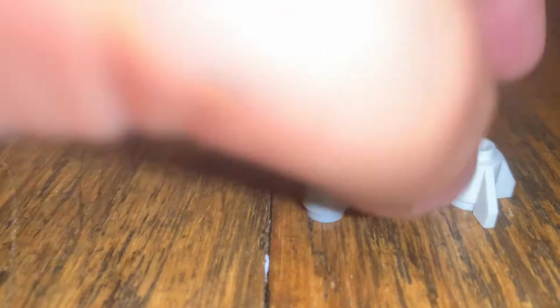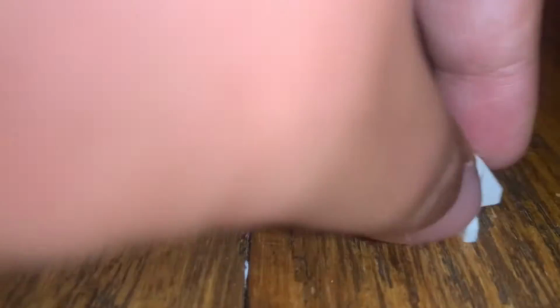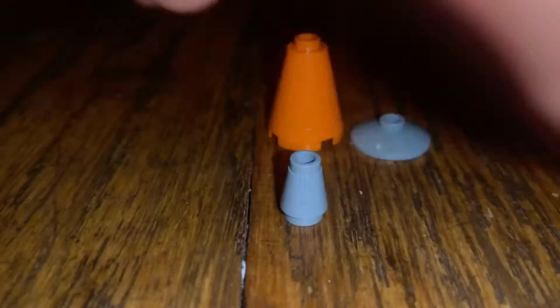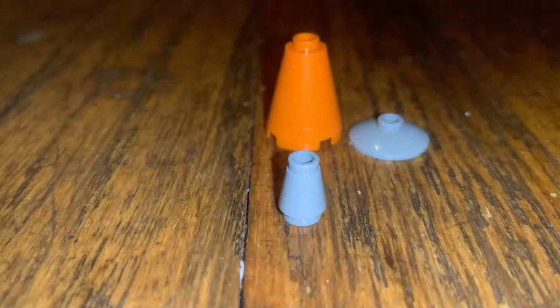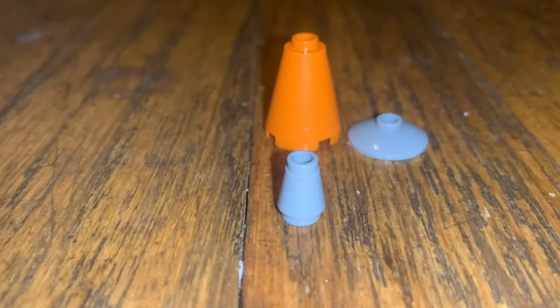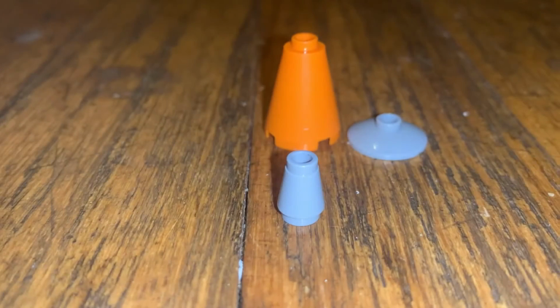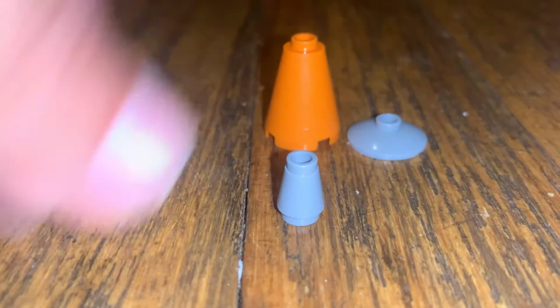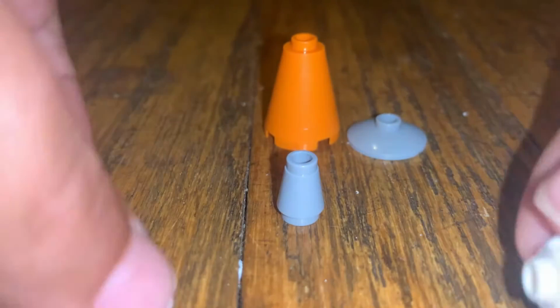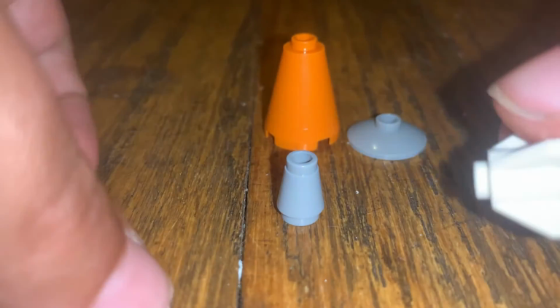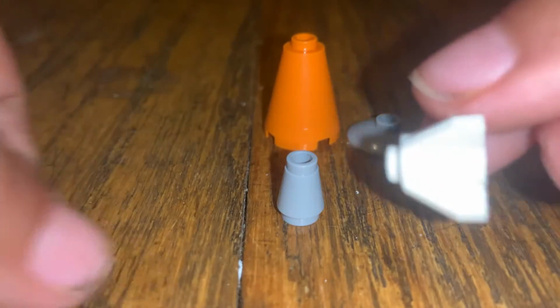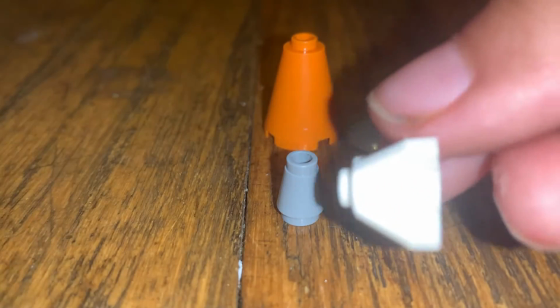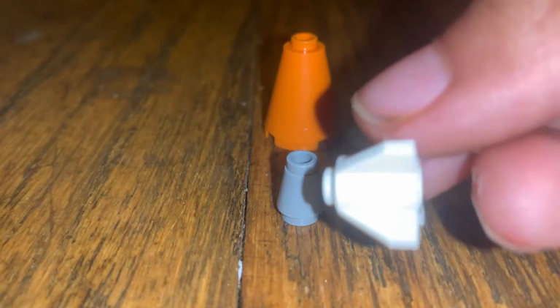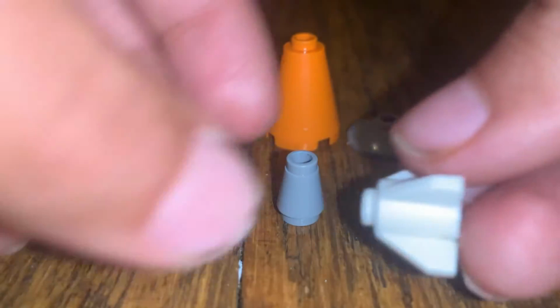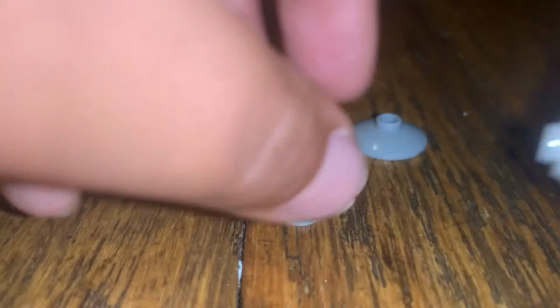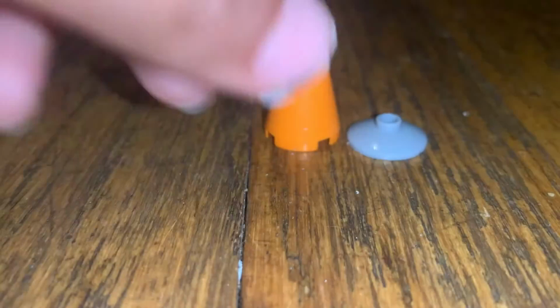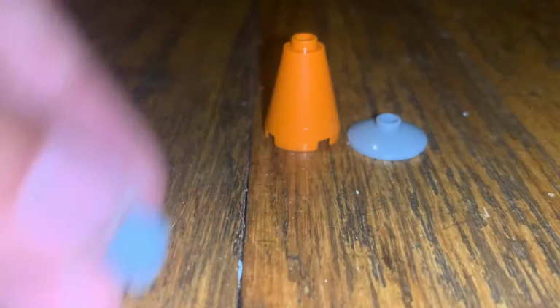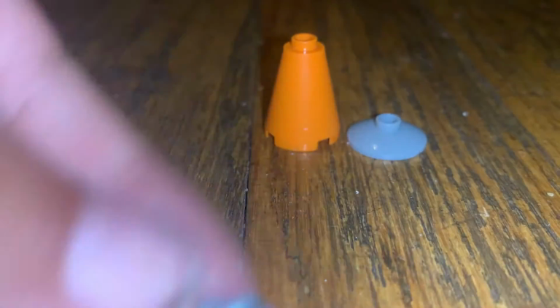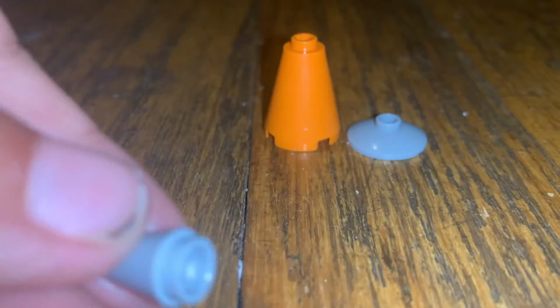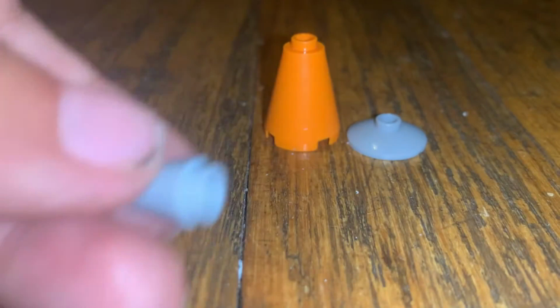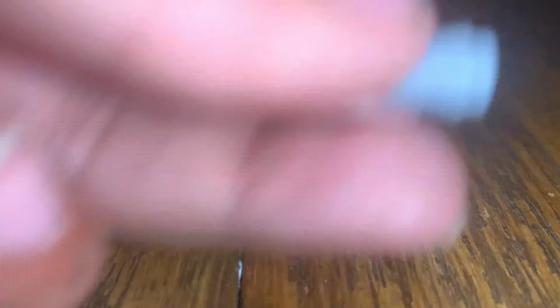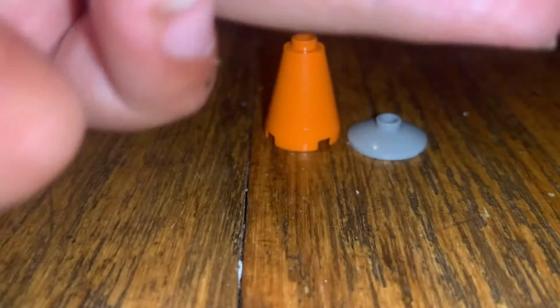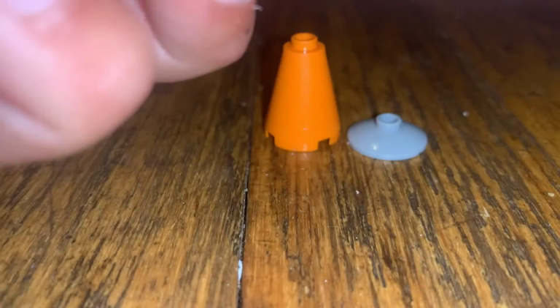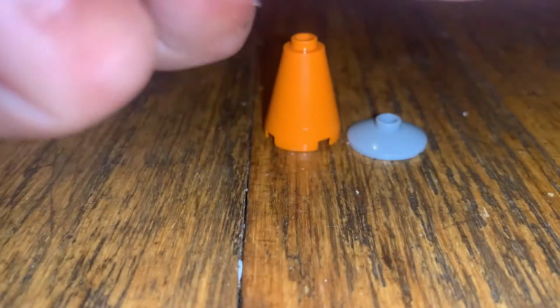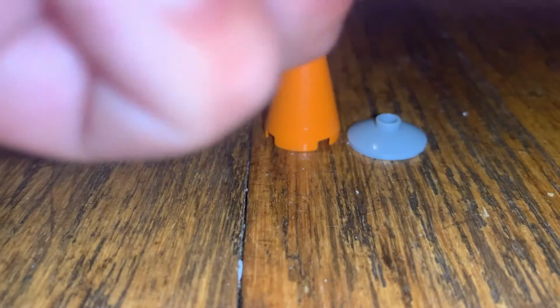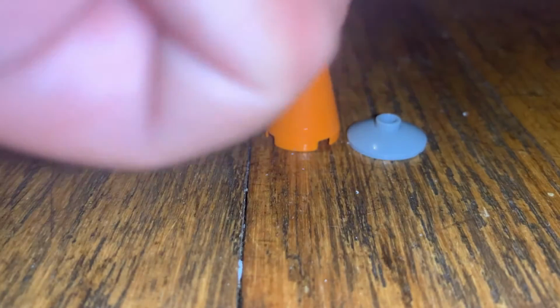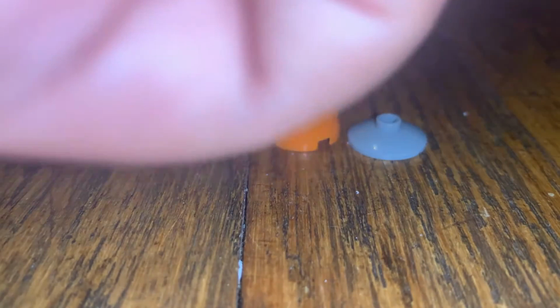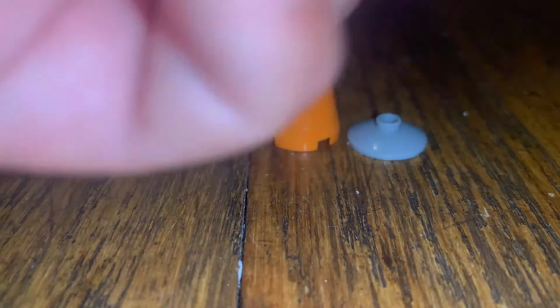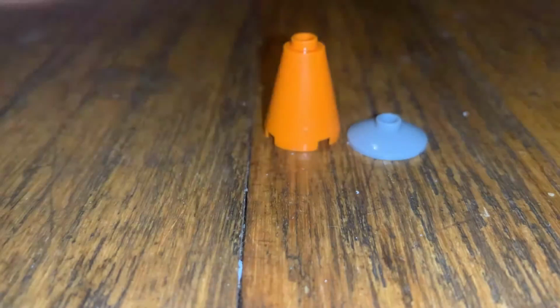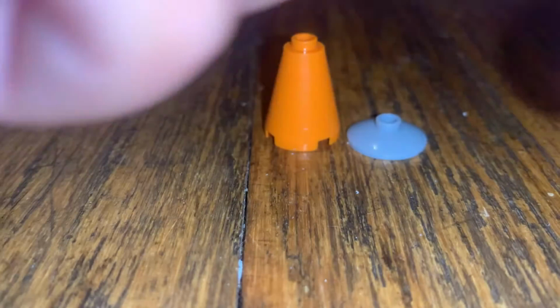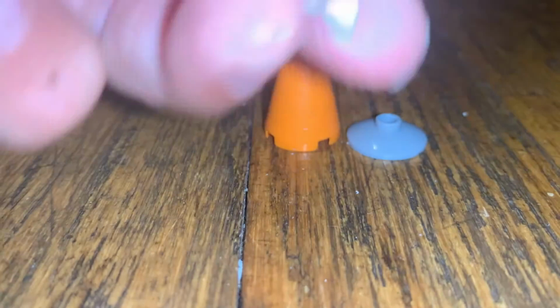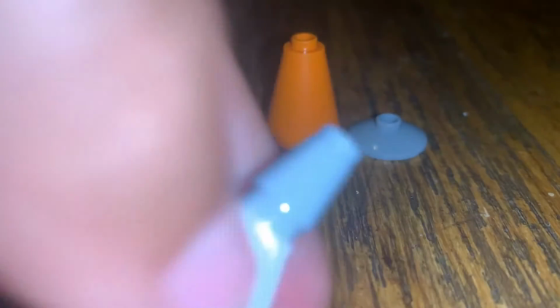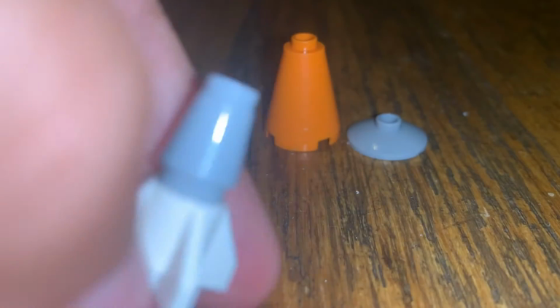So, first, grab this boy. Then, grab this boy. So, boom, here's a rocket.